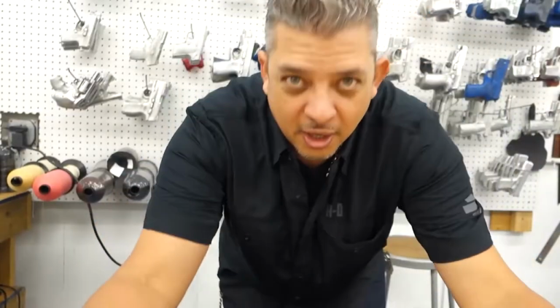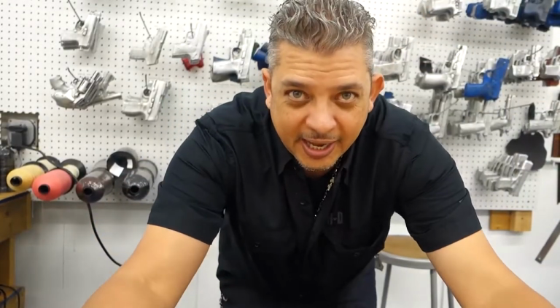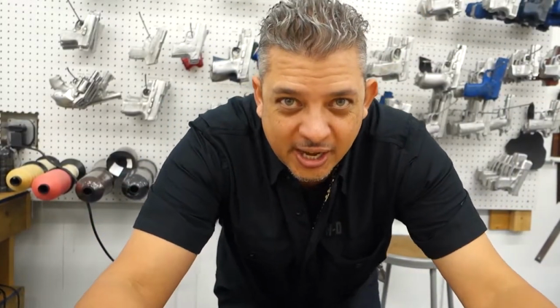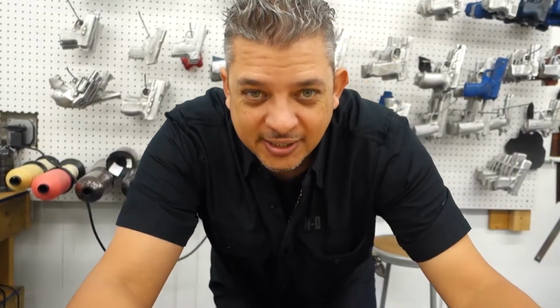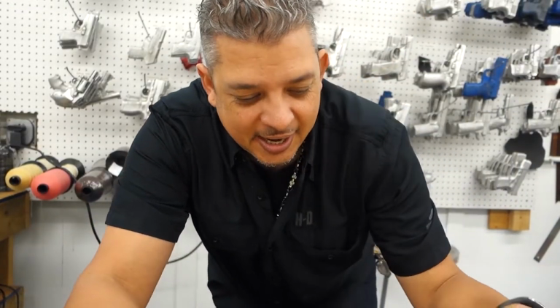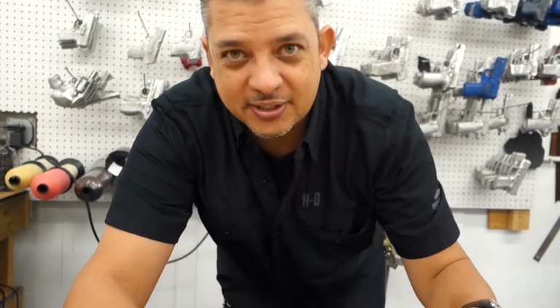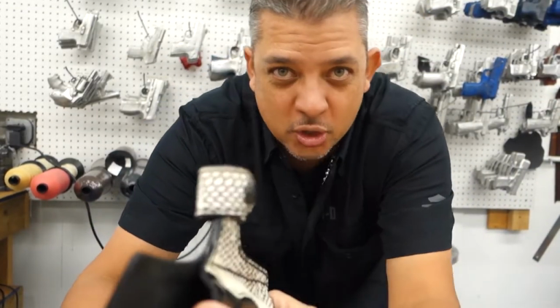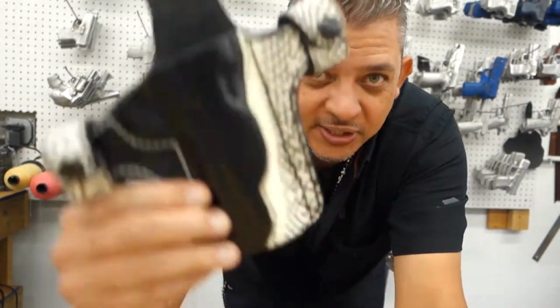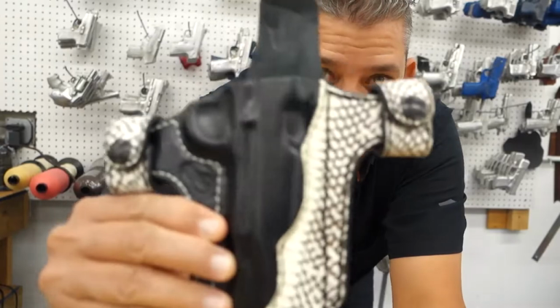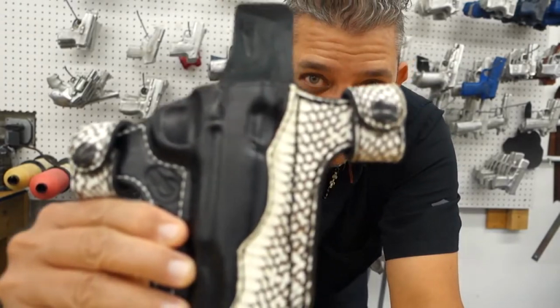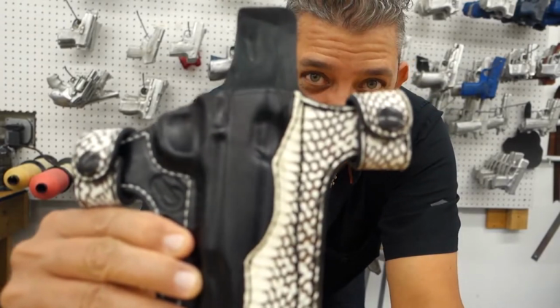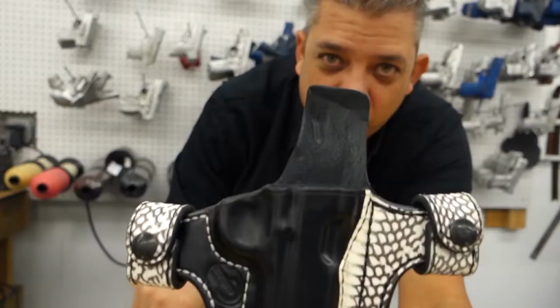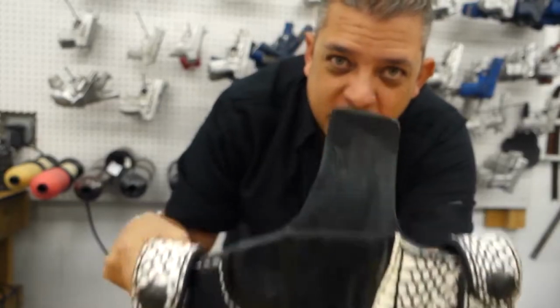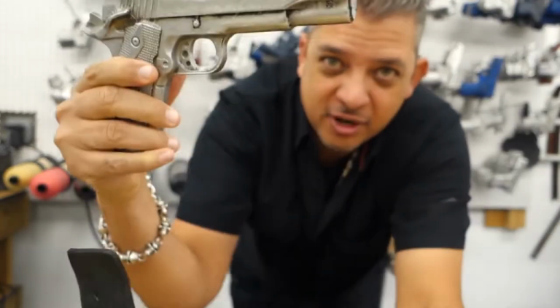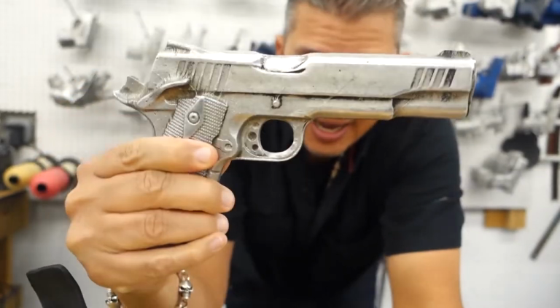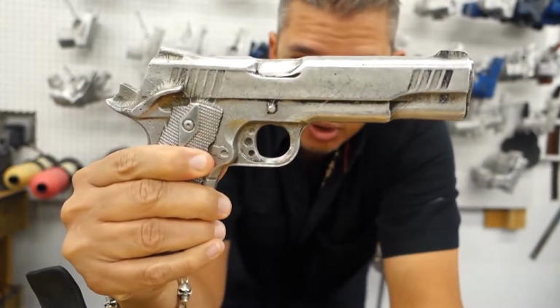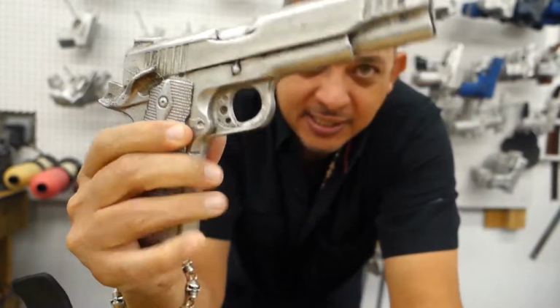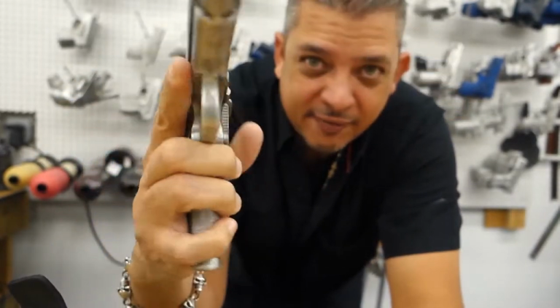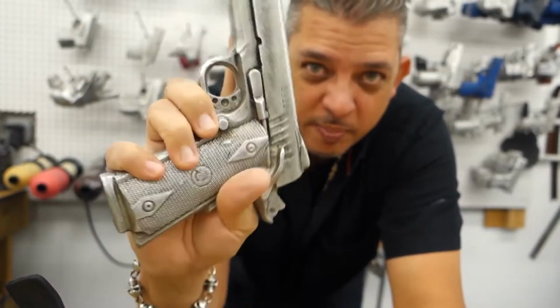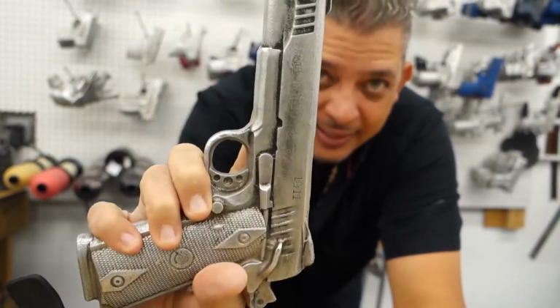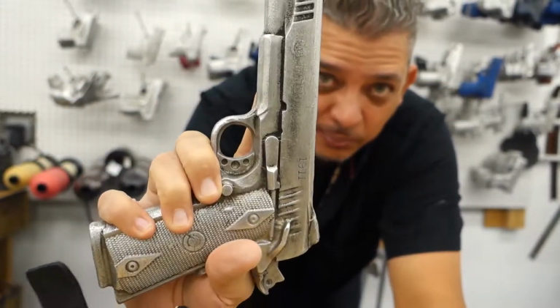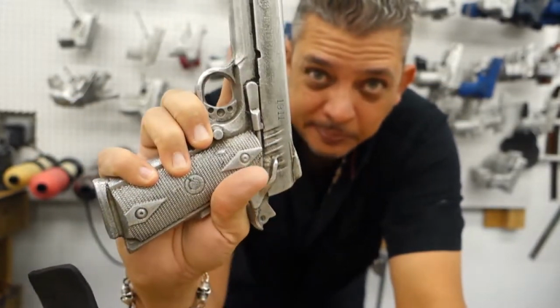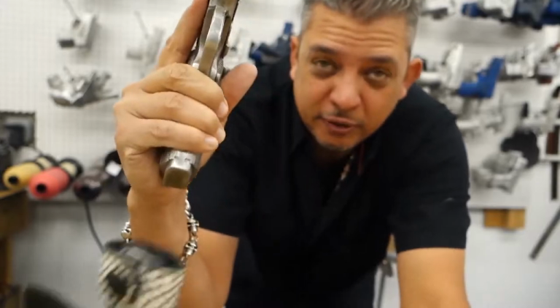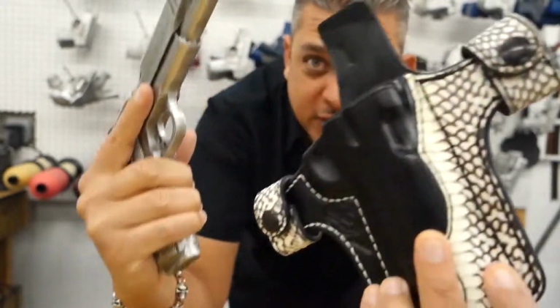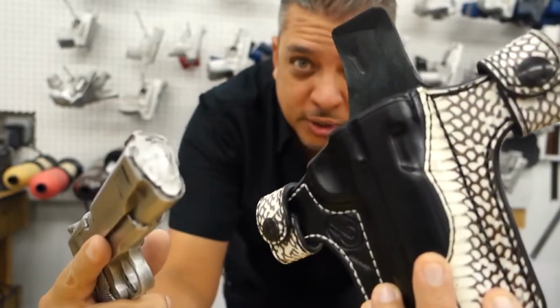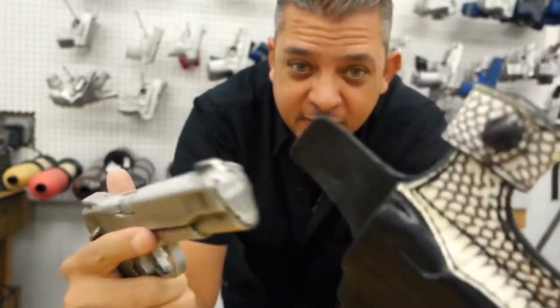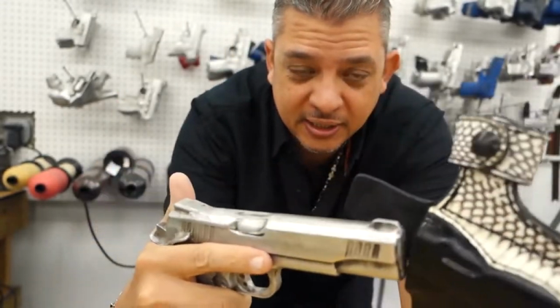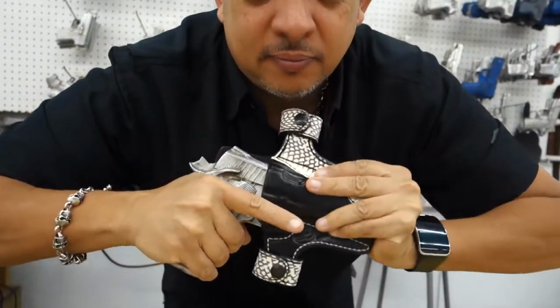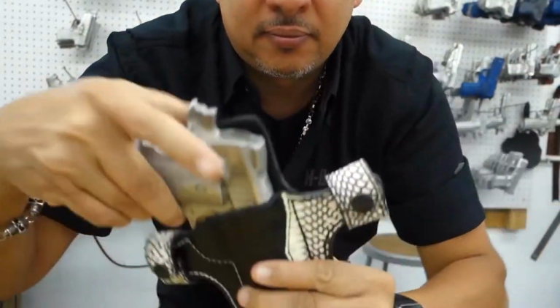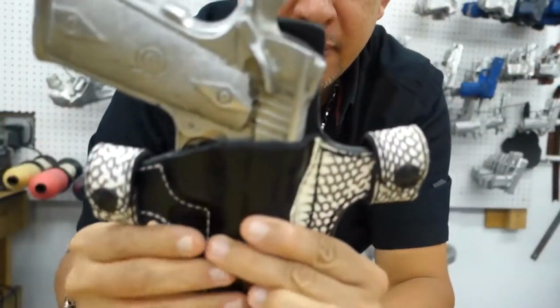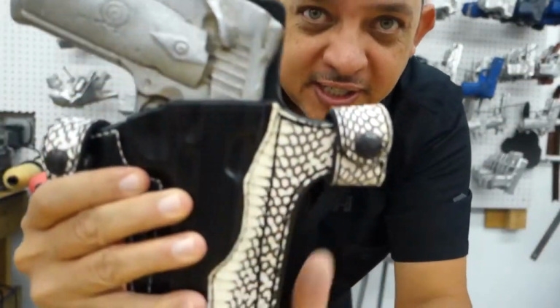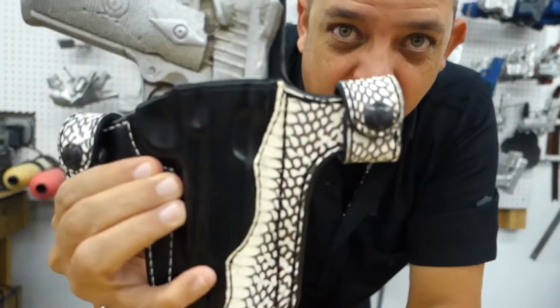Guys, you've got to check this out. This is the Cobra skin holster. We also have our Casmo 1911 to show how we make it to fit the holster perfectly — it fits like a glove.